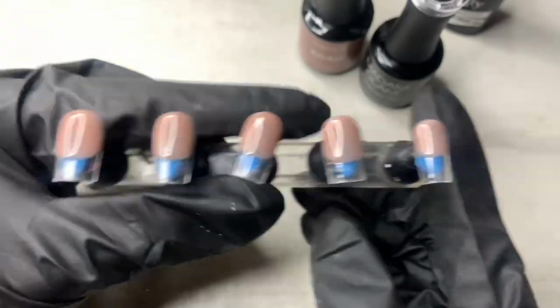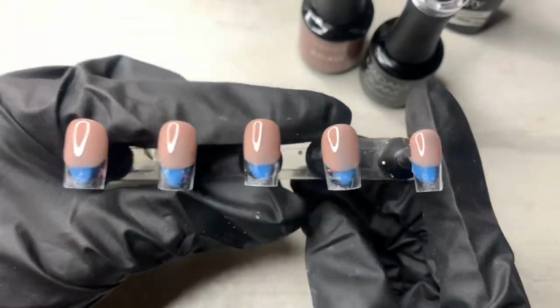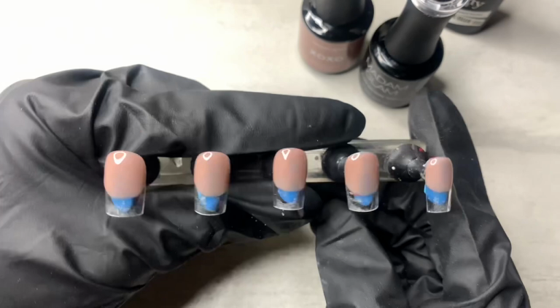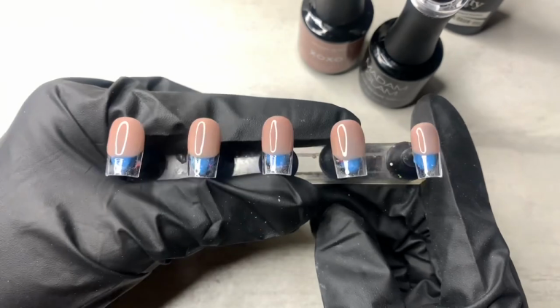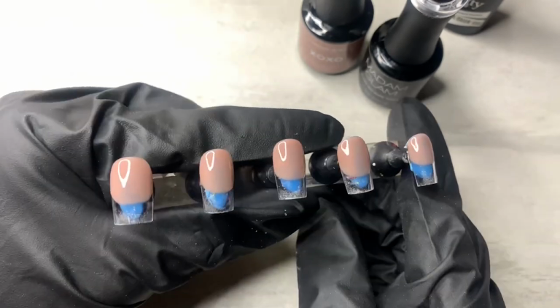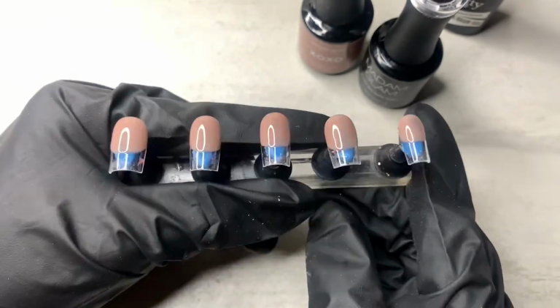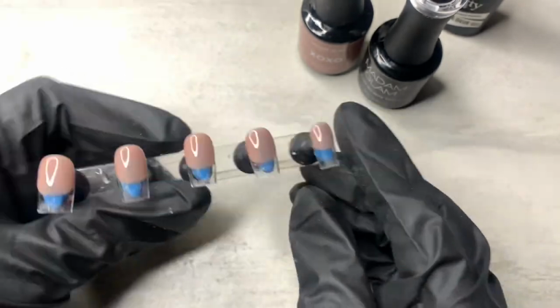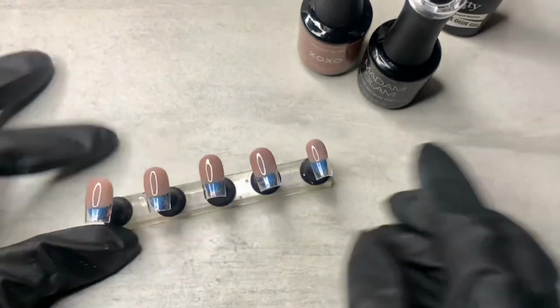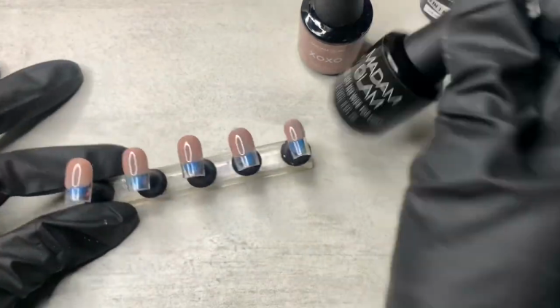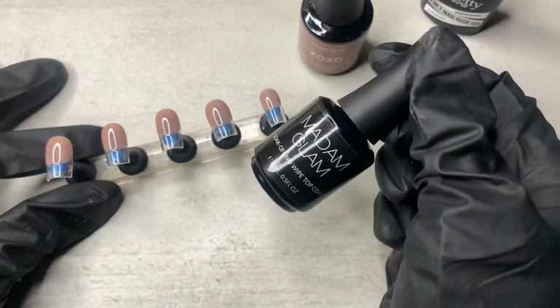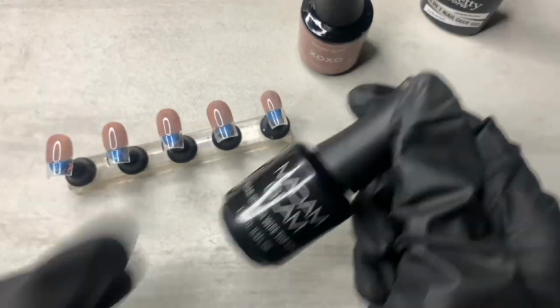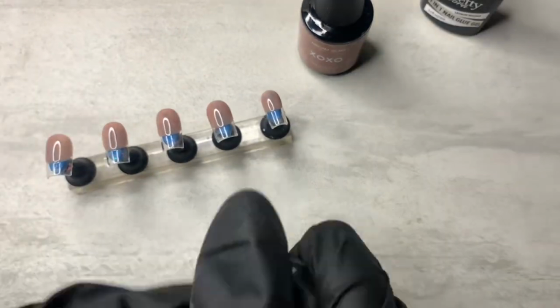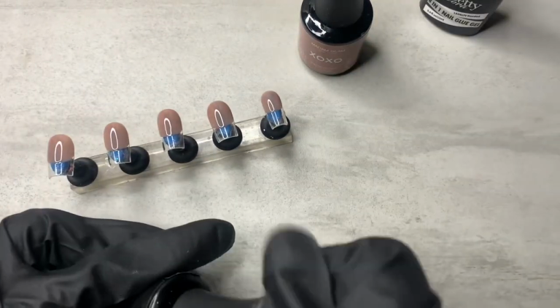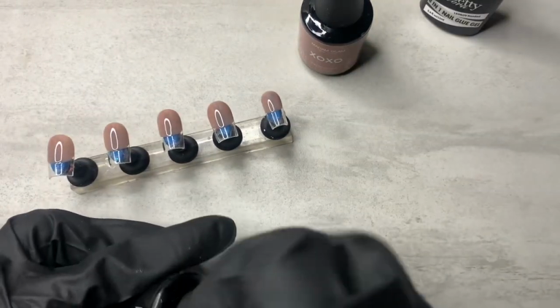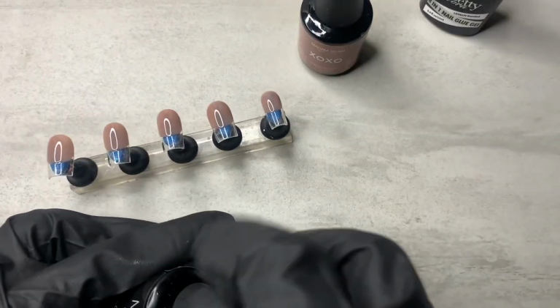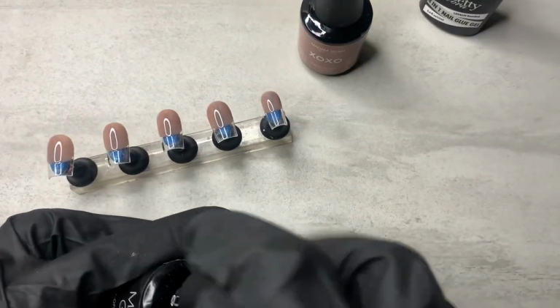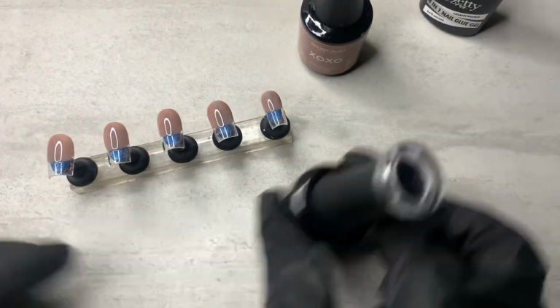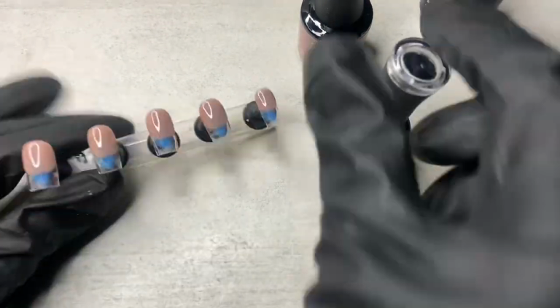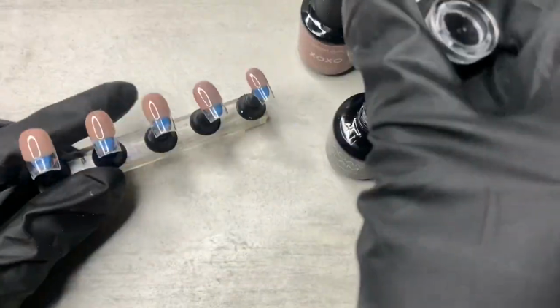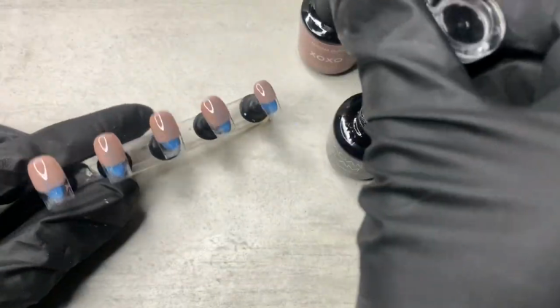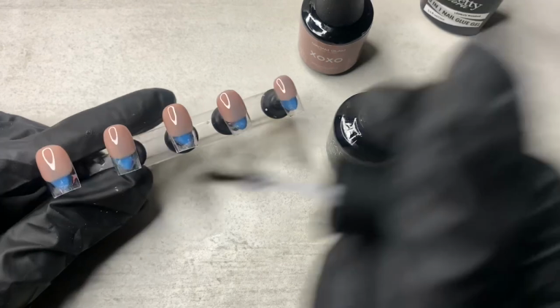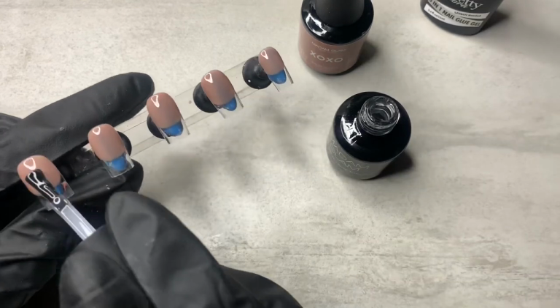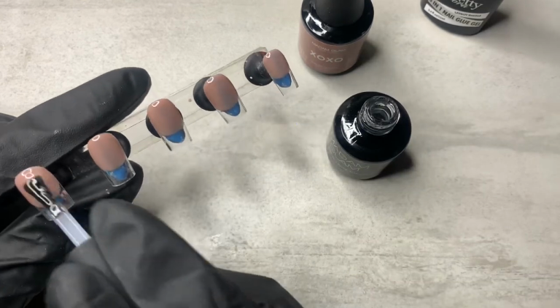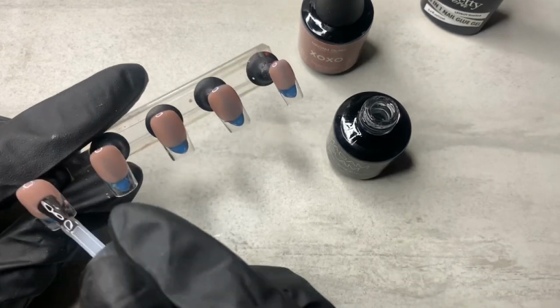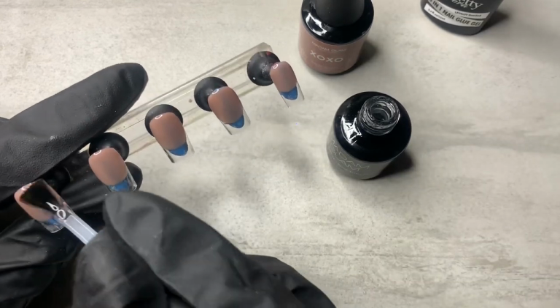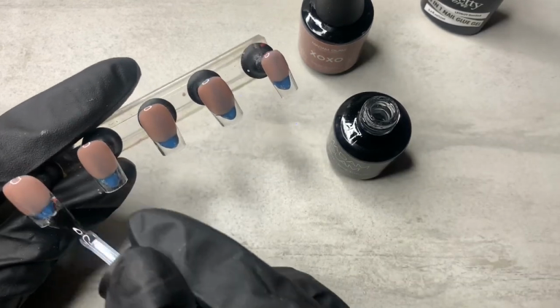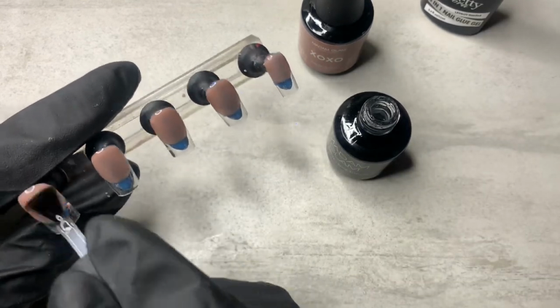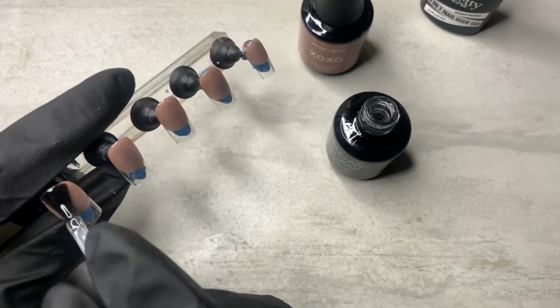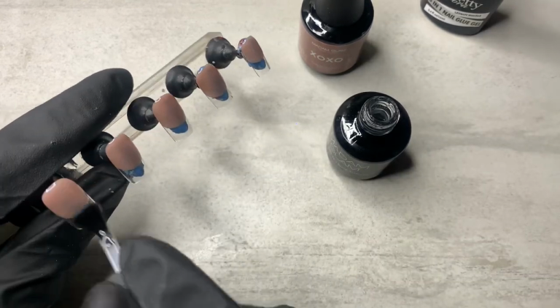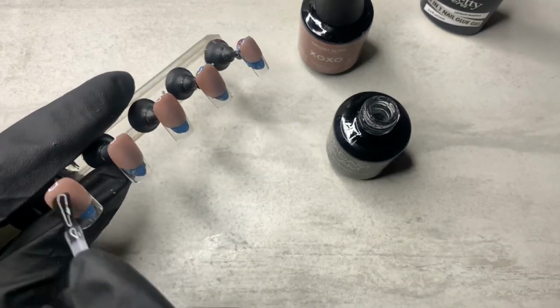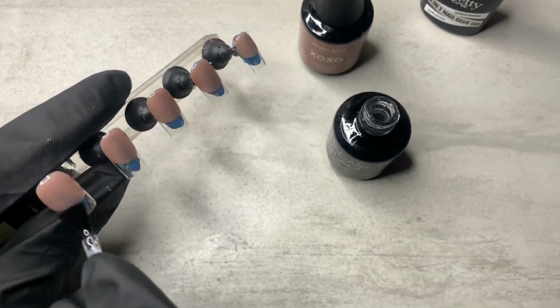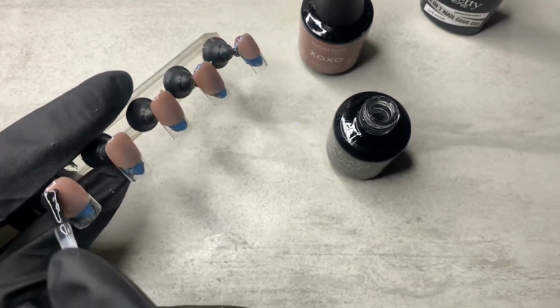After the two coats this is how it looks, and now I'm using the Madam Glam no wipe top coat and I'm just going to go ahead and top coat it.